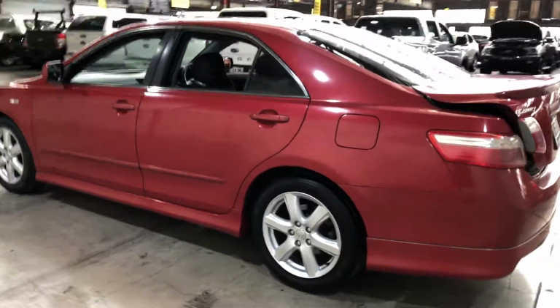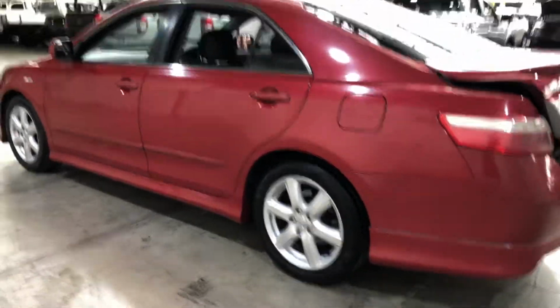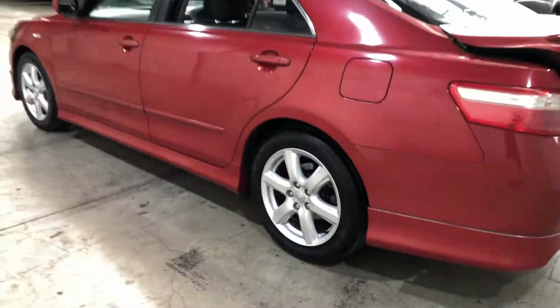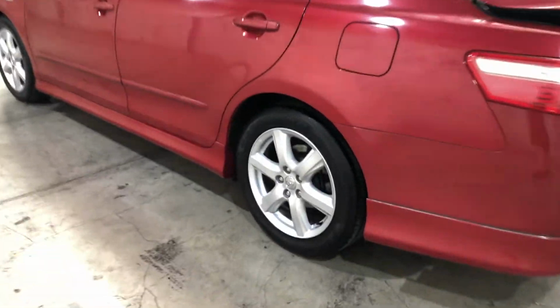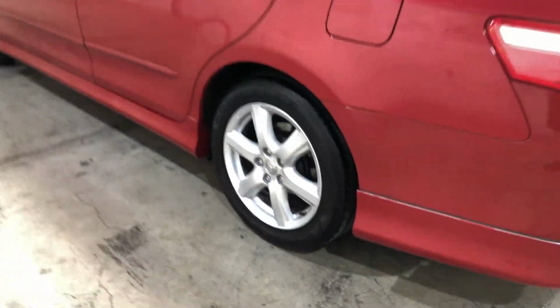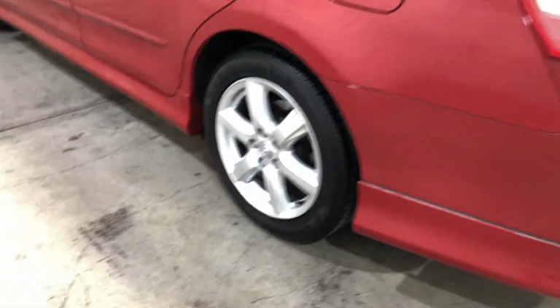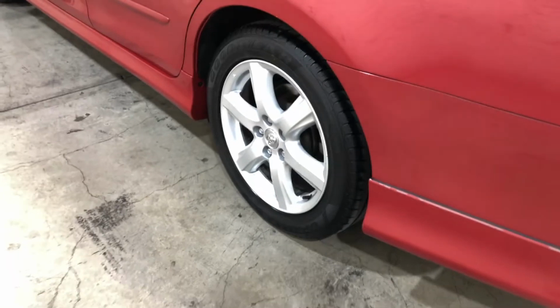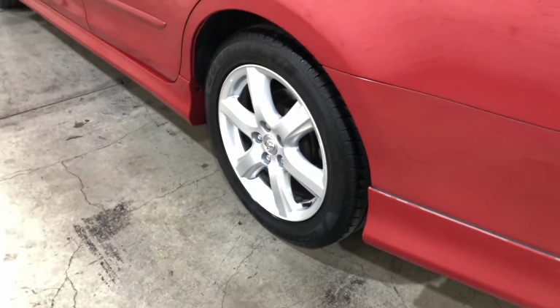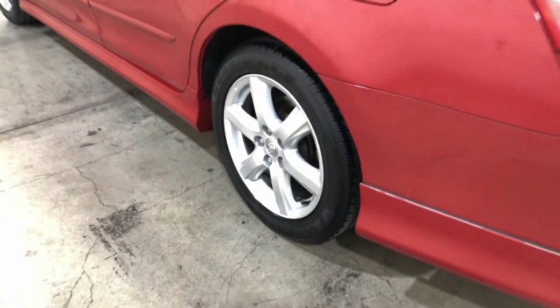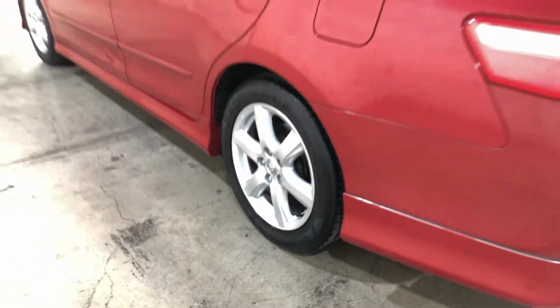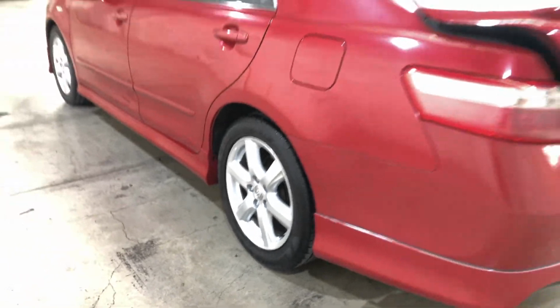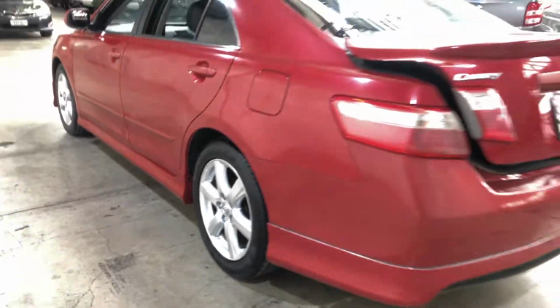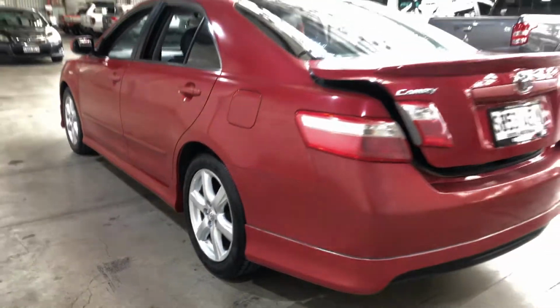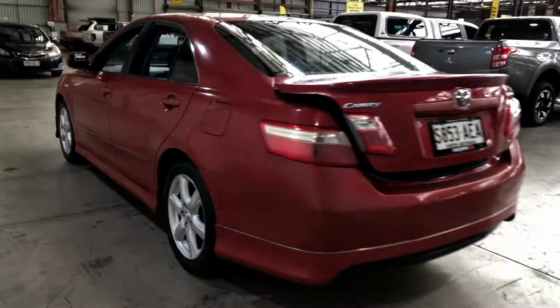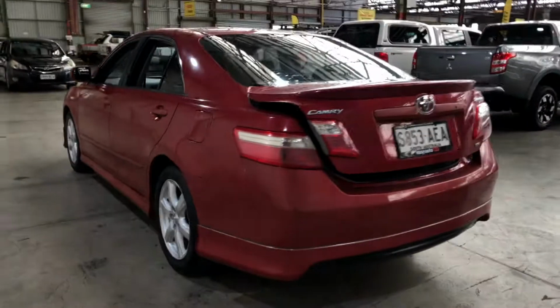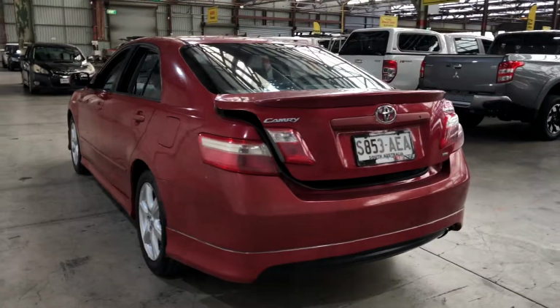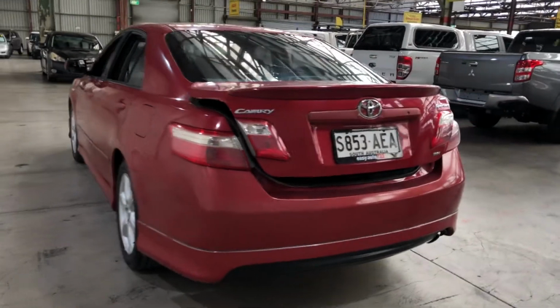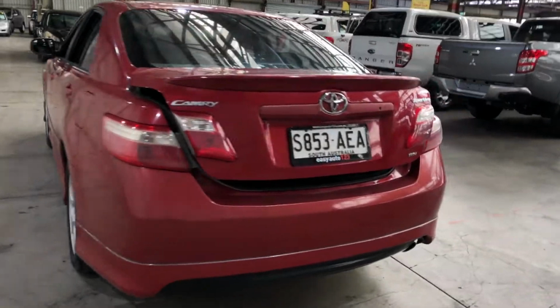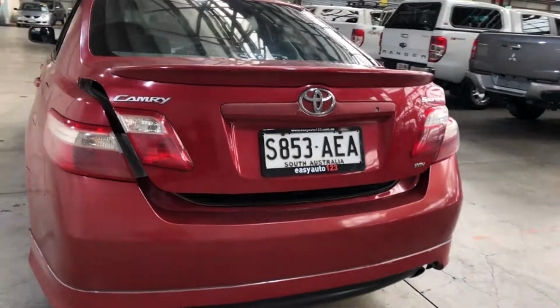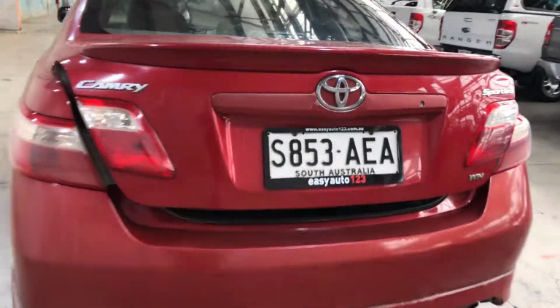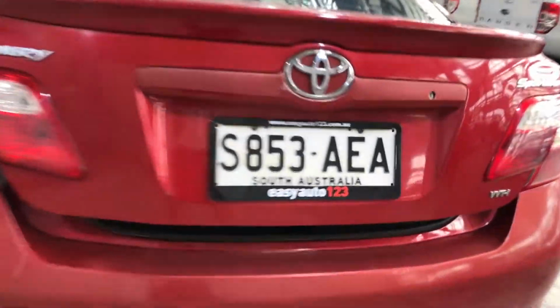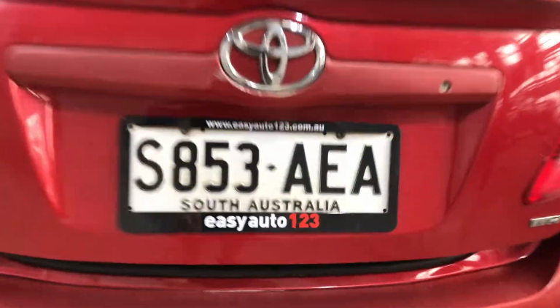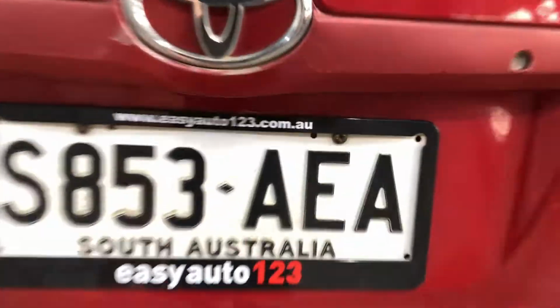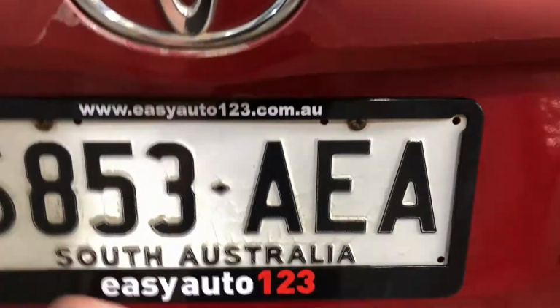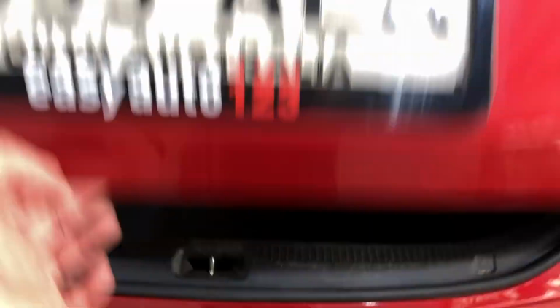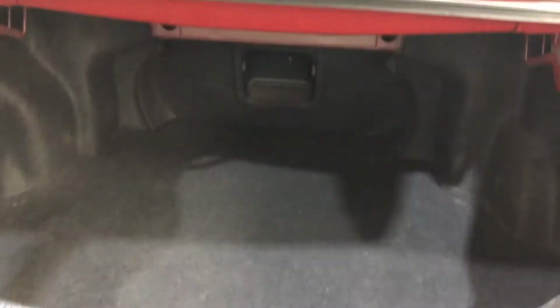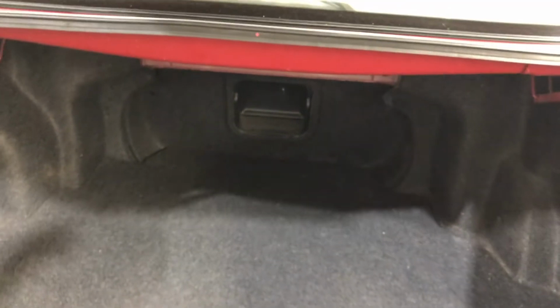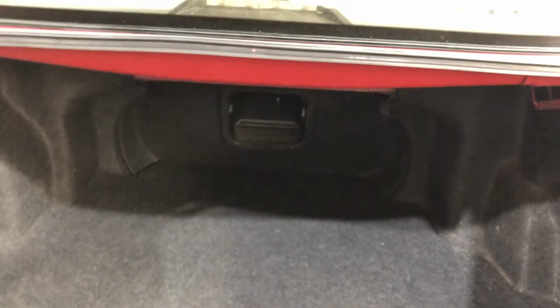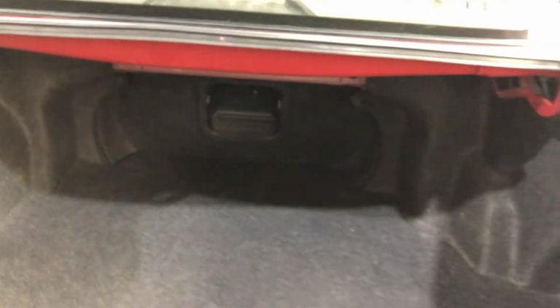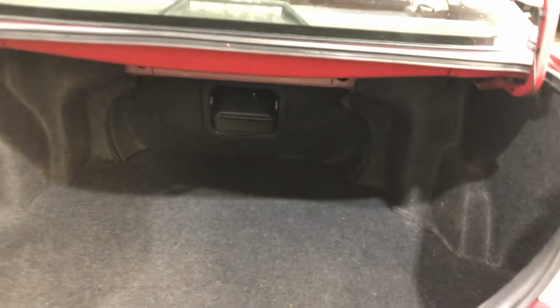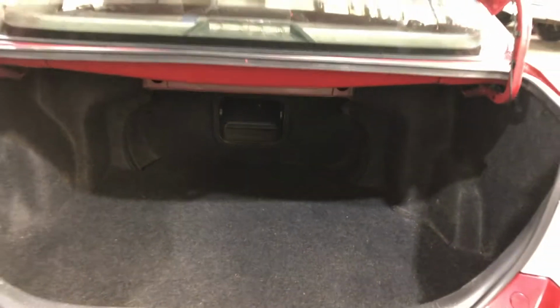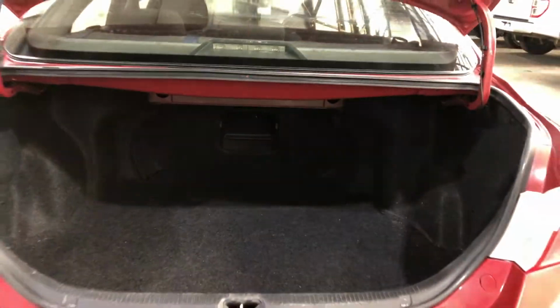As you can see, this car comes with original 17-inch alloy wheels with plenty of tread on all four tyres. And as we jump inside the boot, being a family-sized sedan, you know you're going to get plenty of boot space at the back.